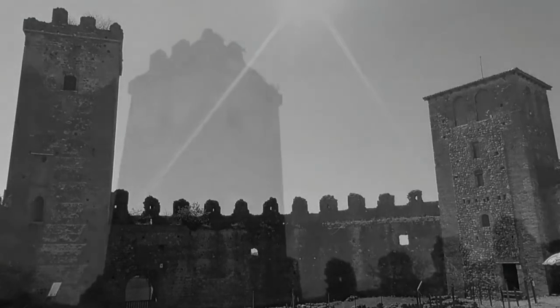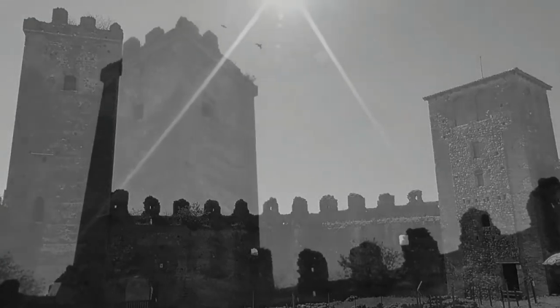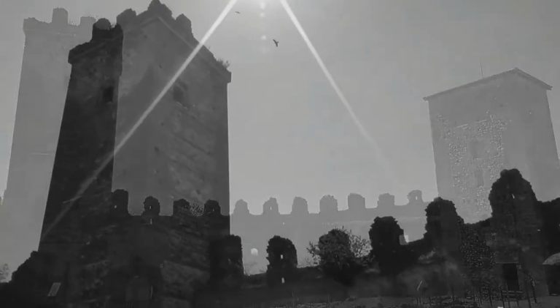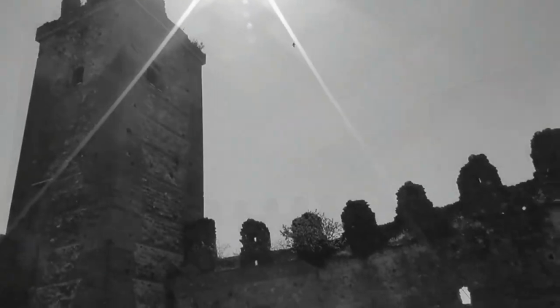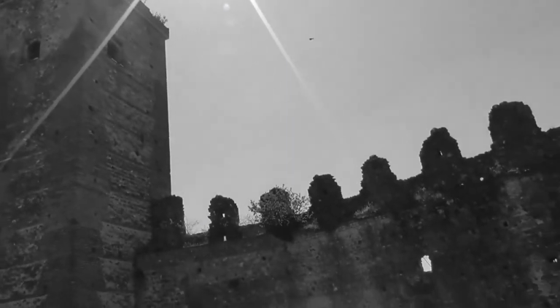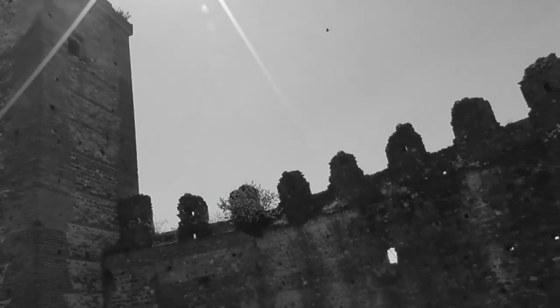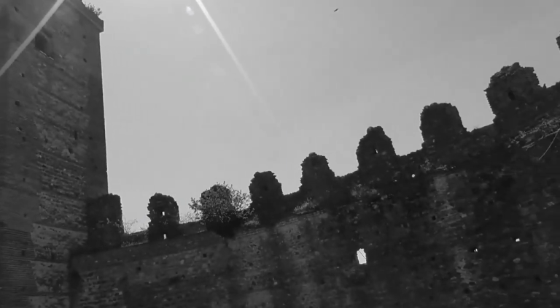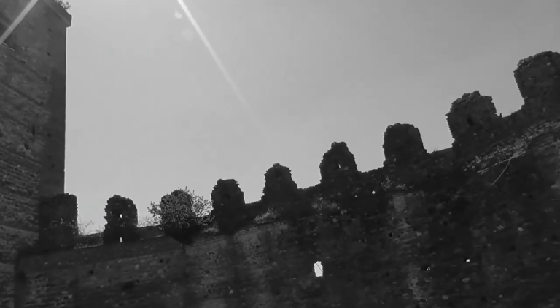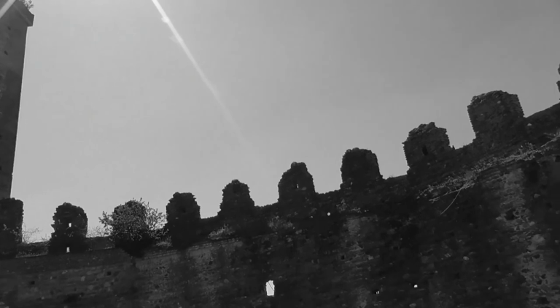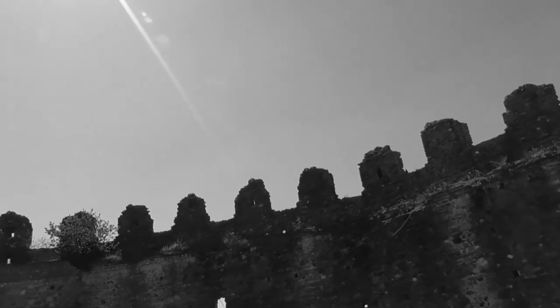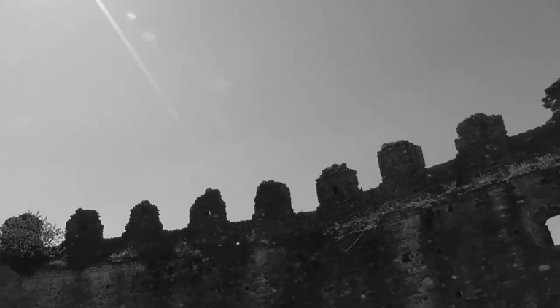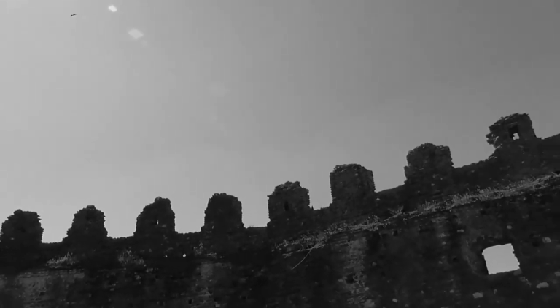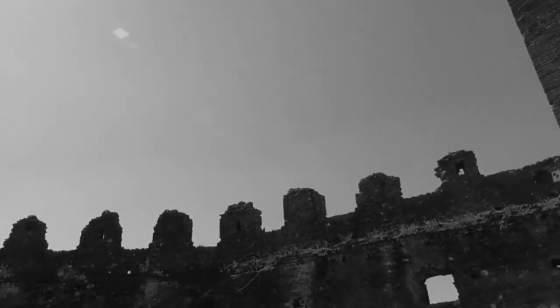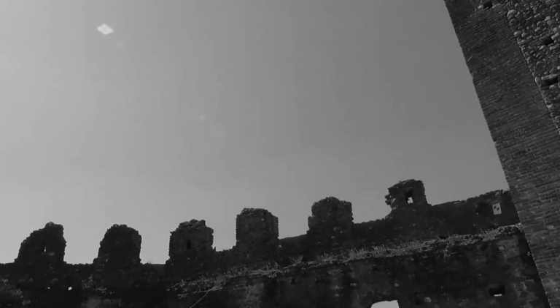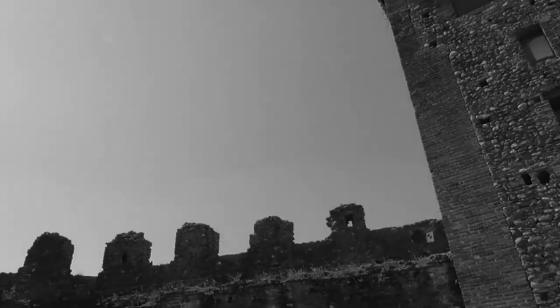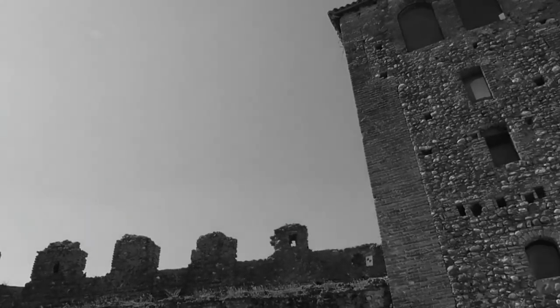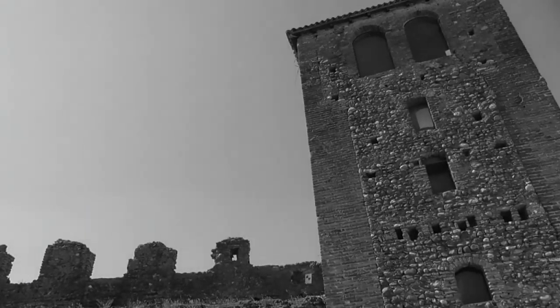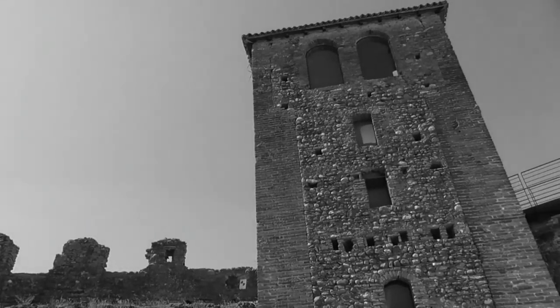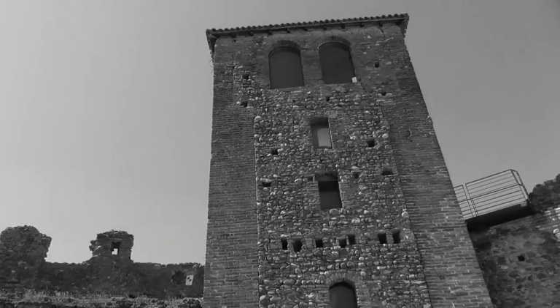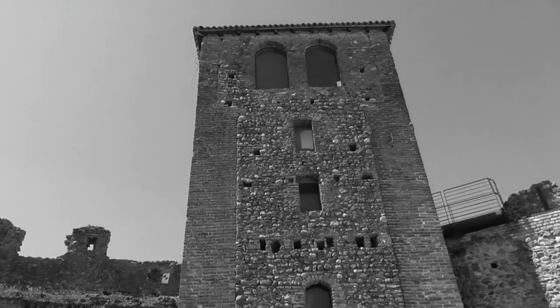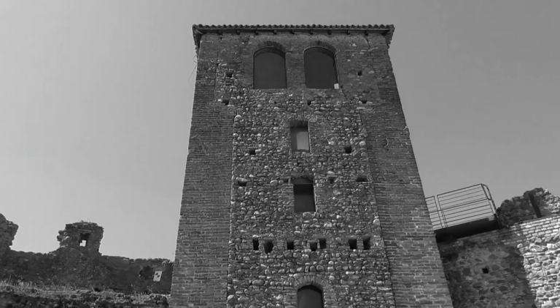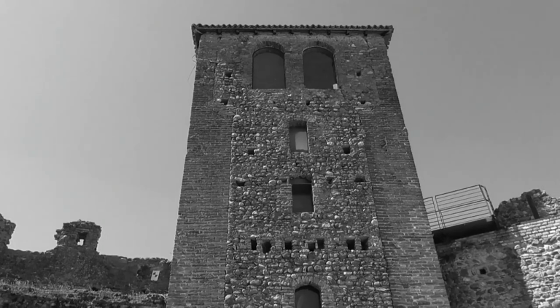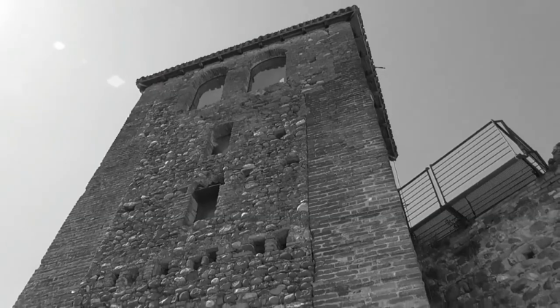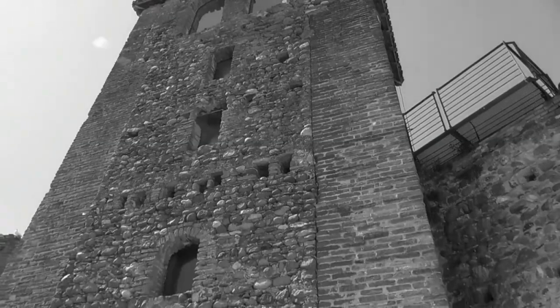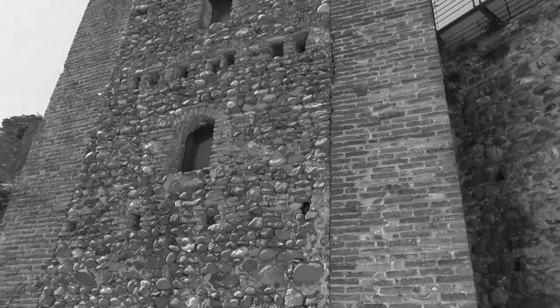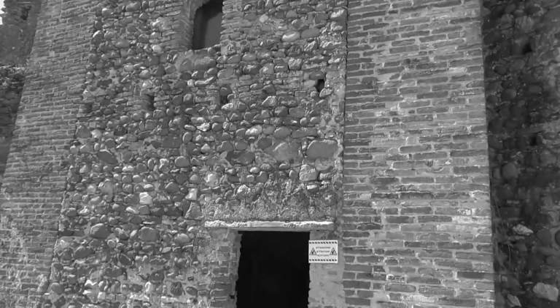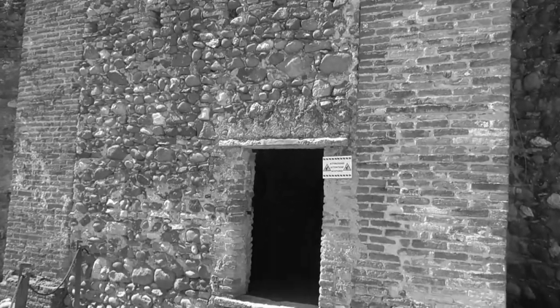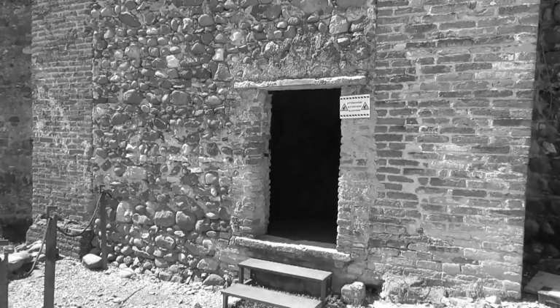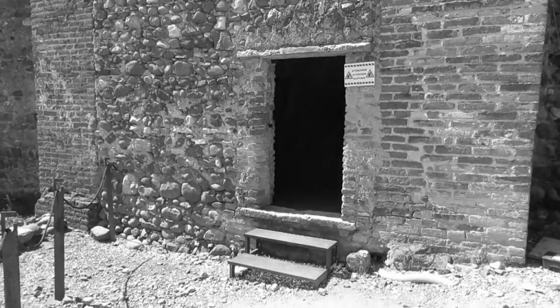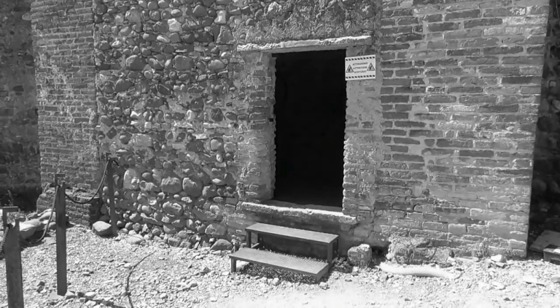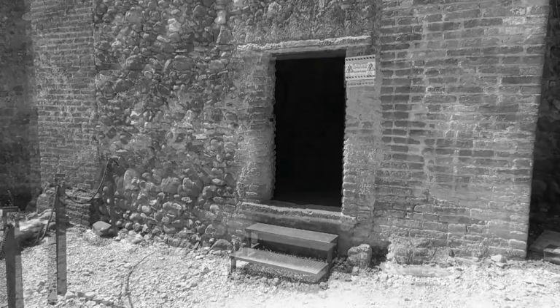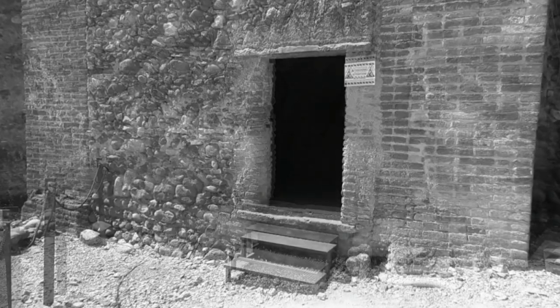Chiusa su quattro lati è oggi anche la torre dell'orologio, nata come torre scudata. Essa deve il suo nome alla presenza del grande orologio posto sul lato esterno della torre.